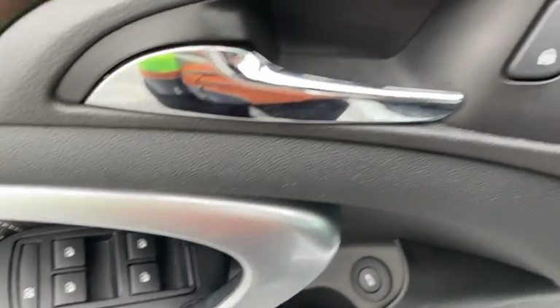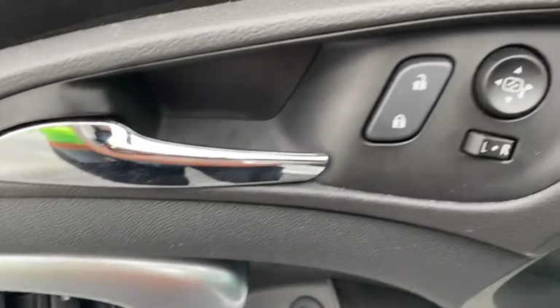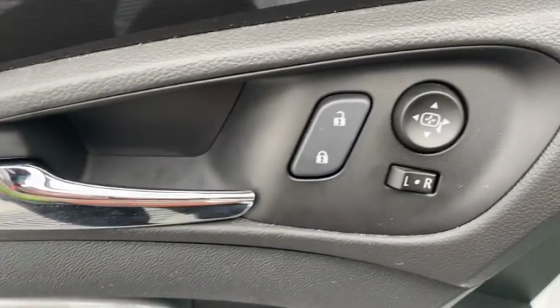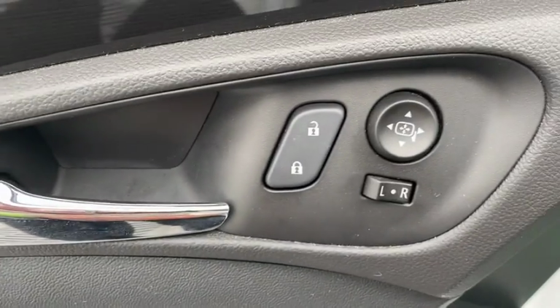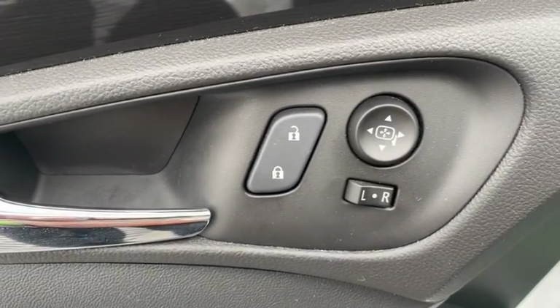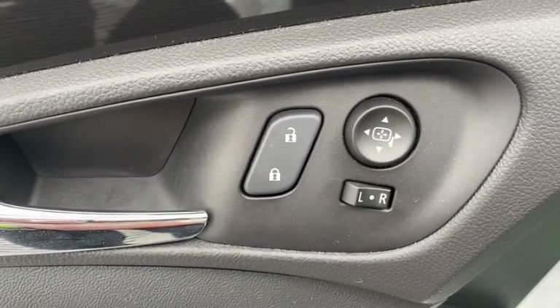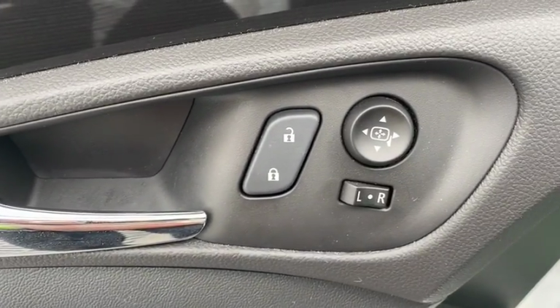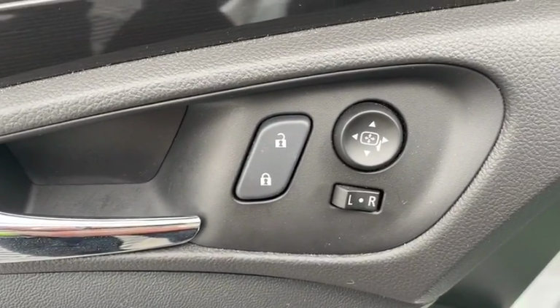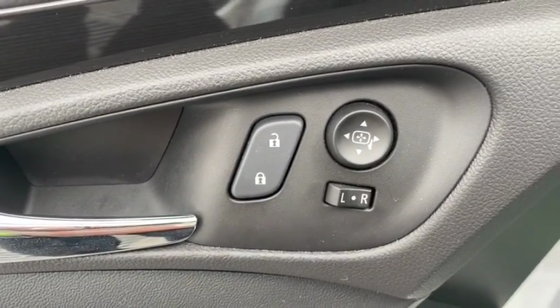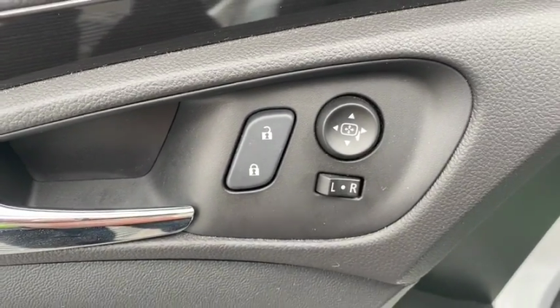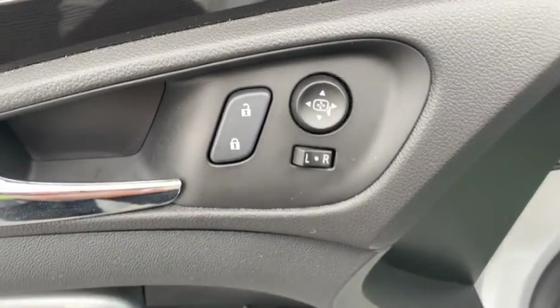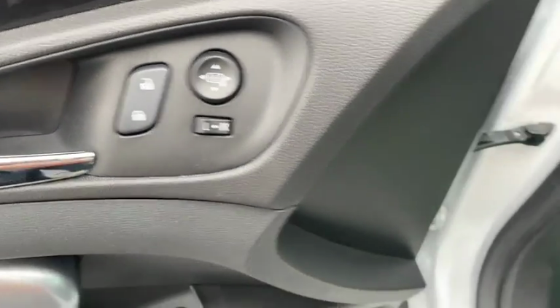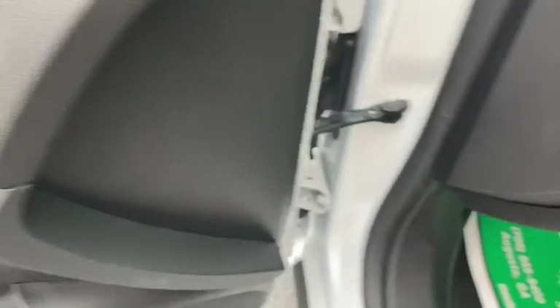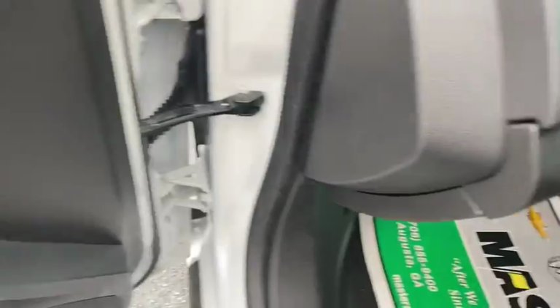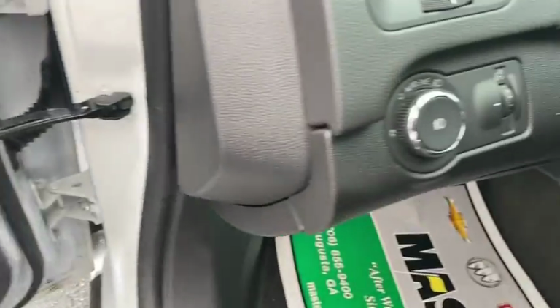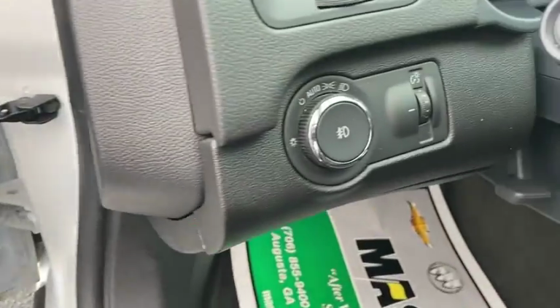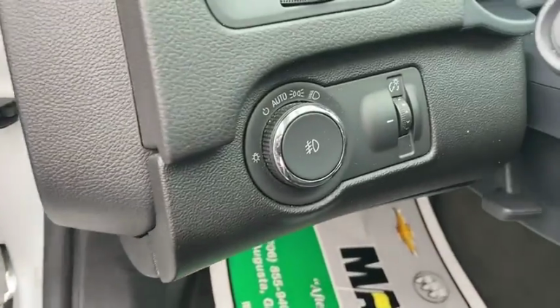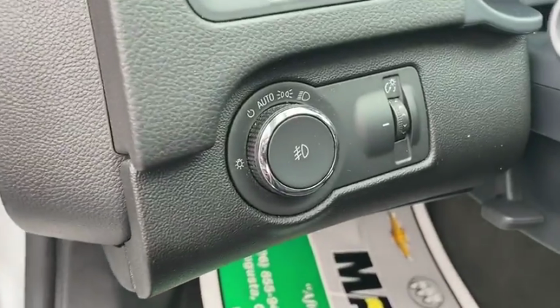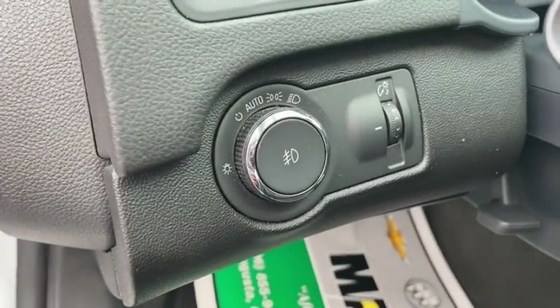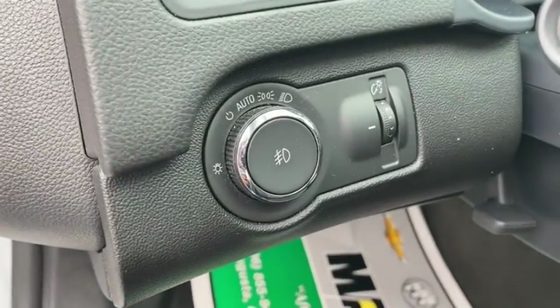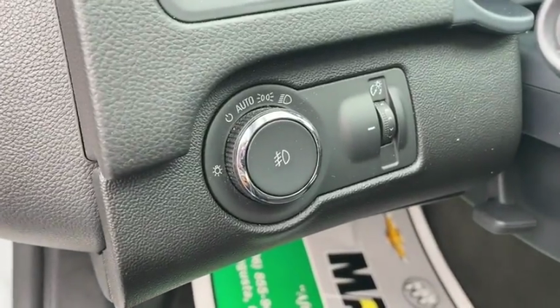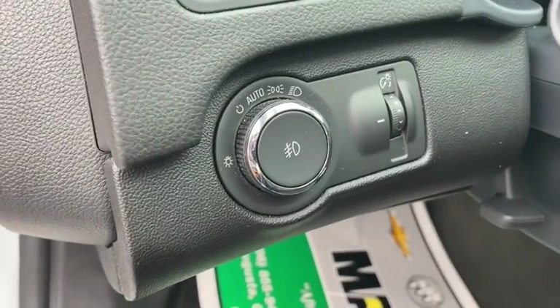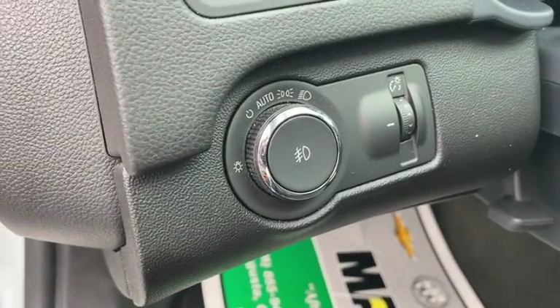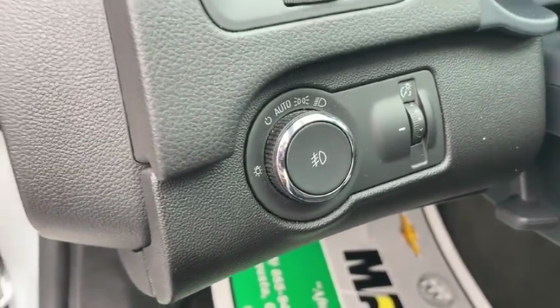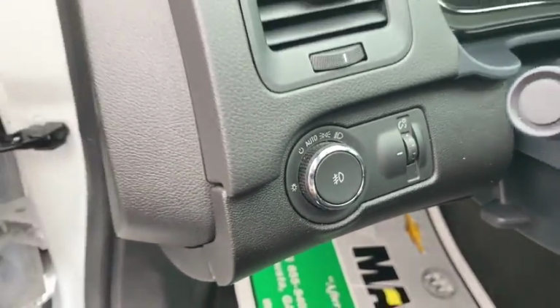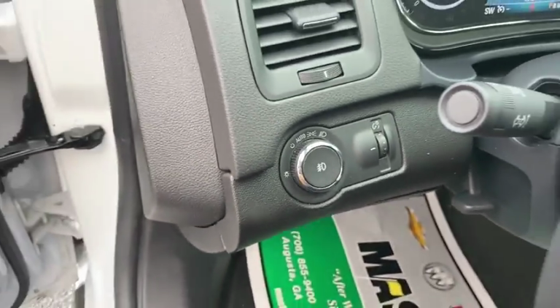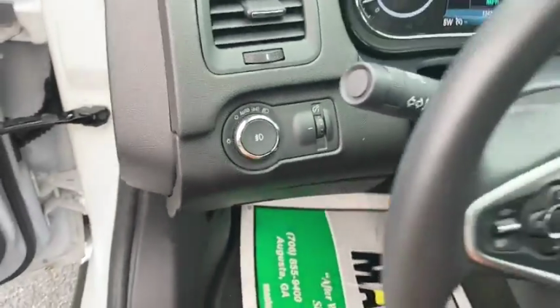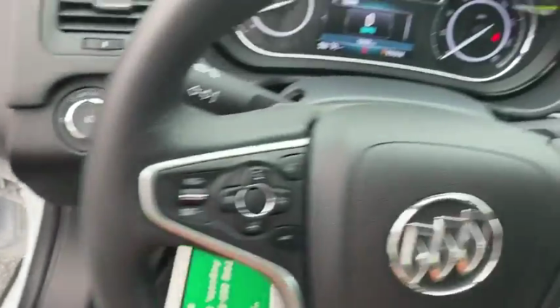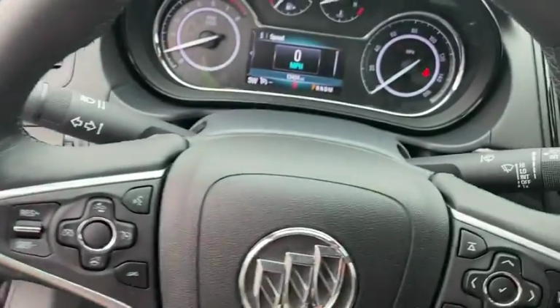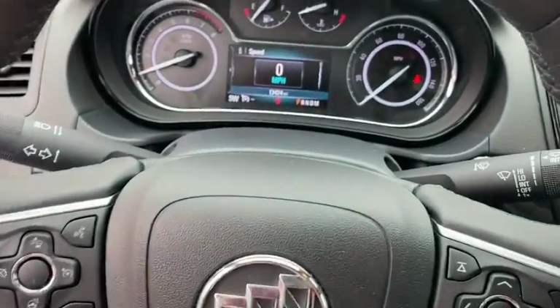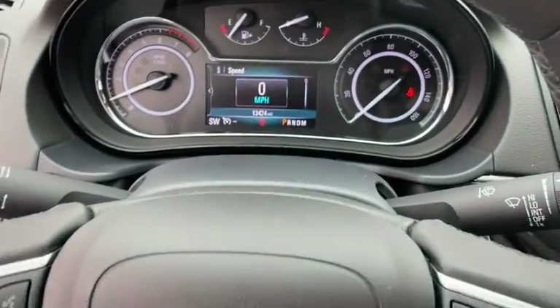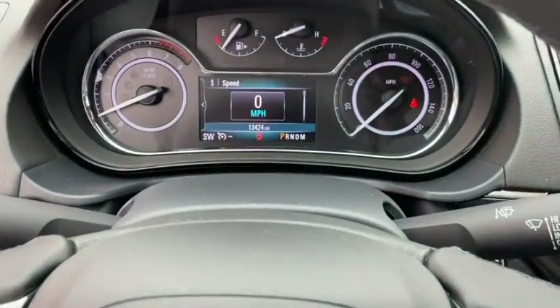Fog lights, trip computer, heated steering wheel, heated front driver and passenger seat, overhead console.